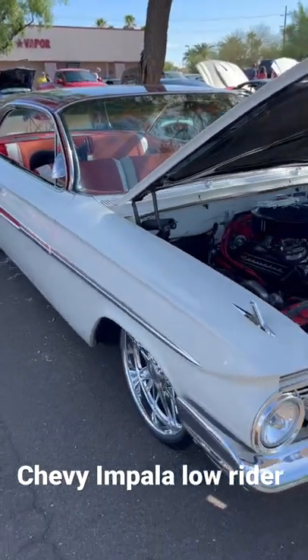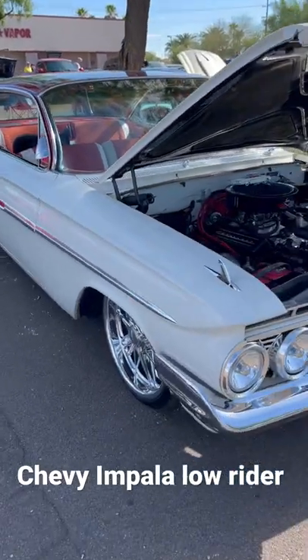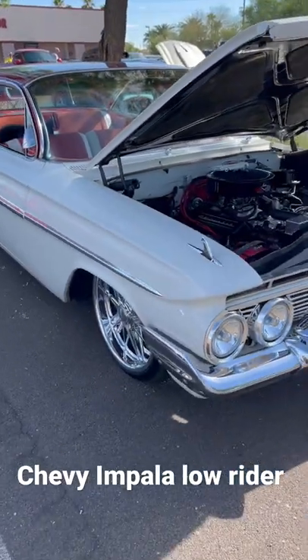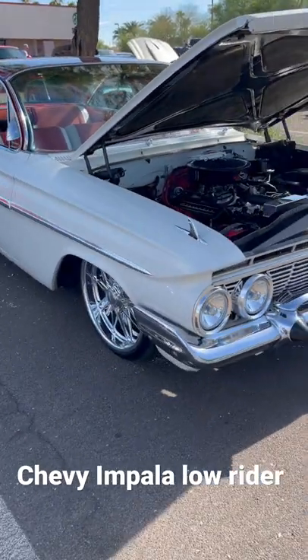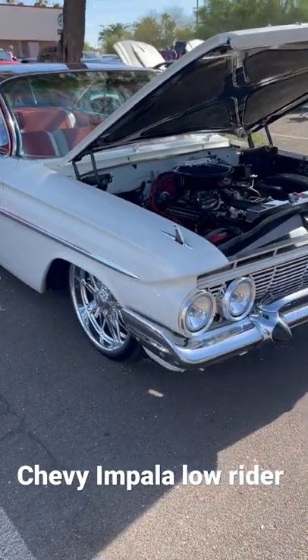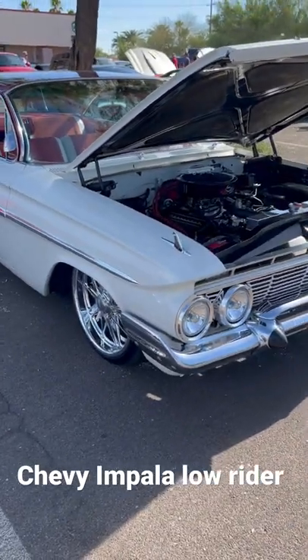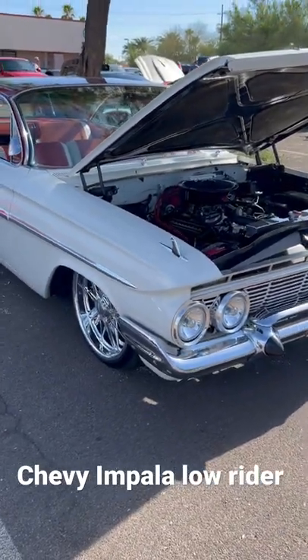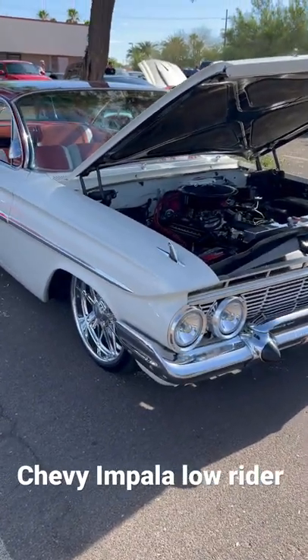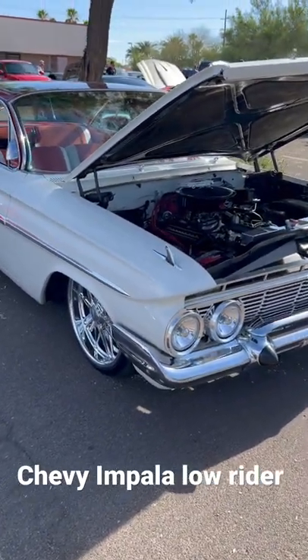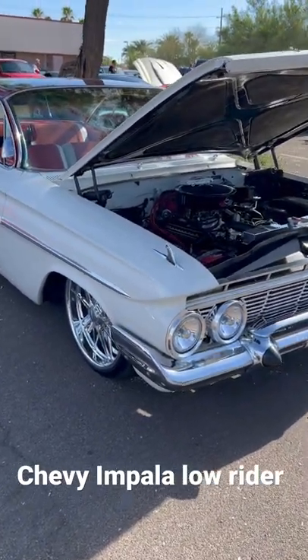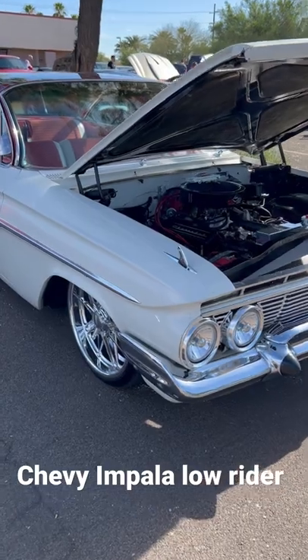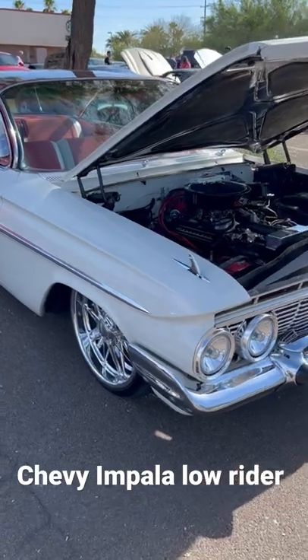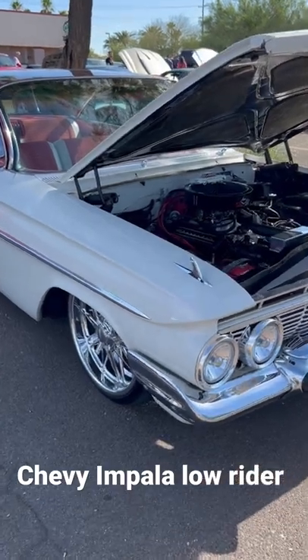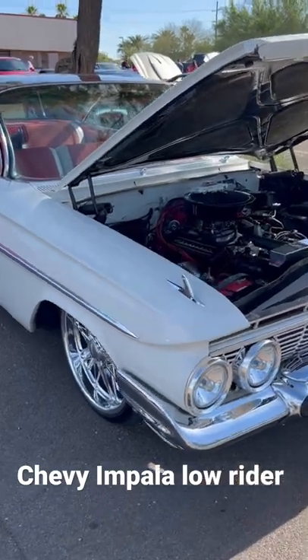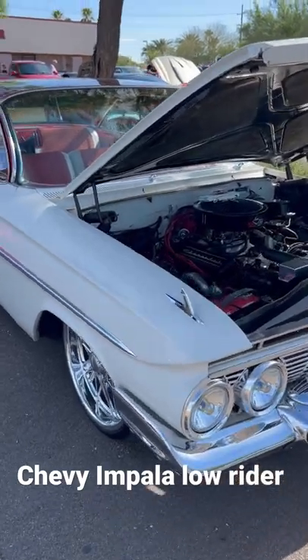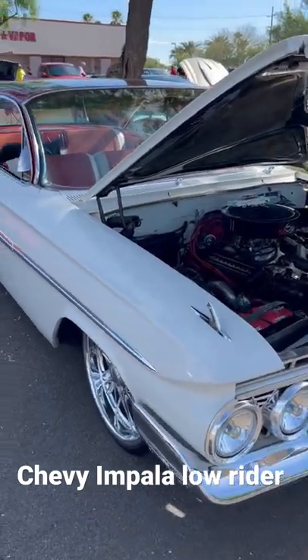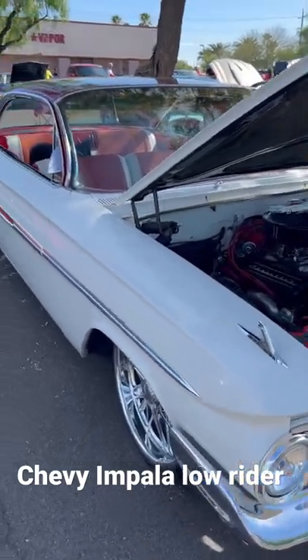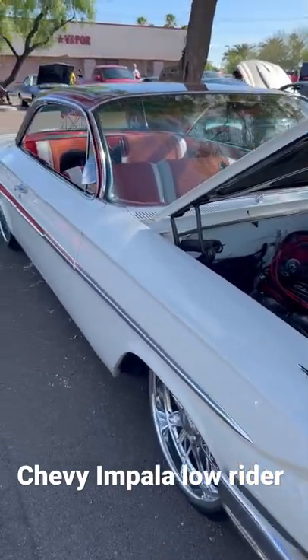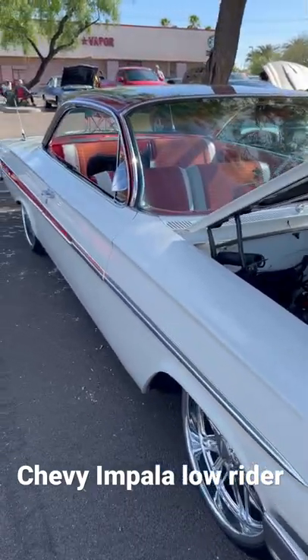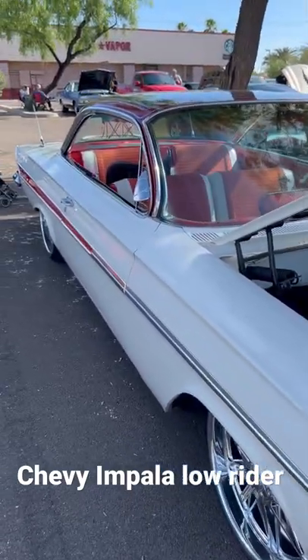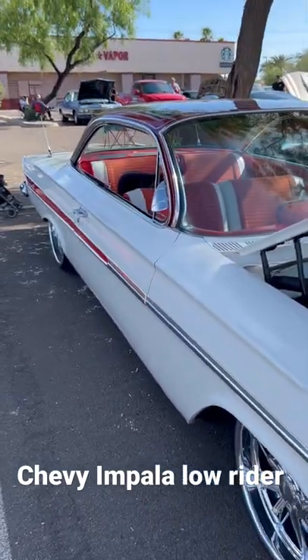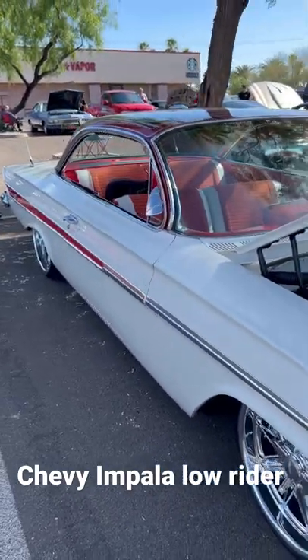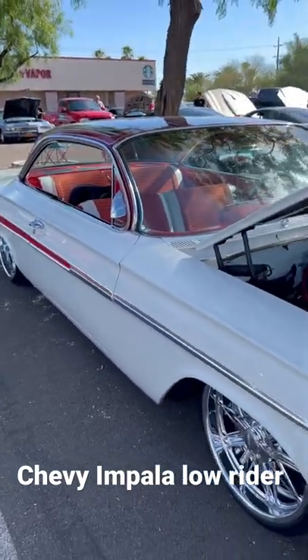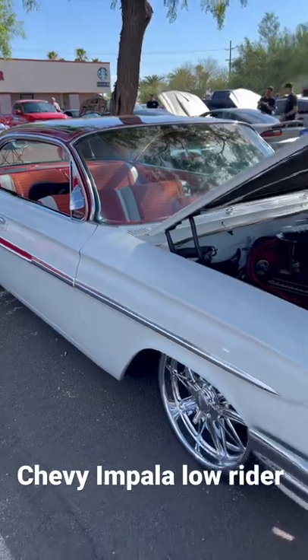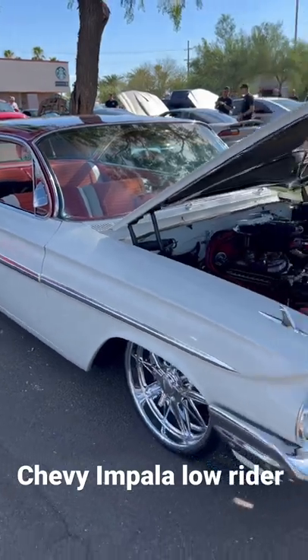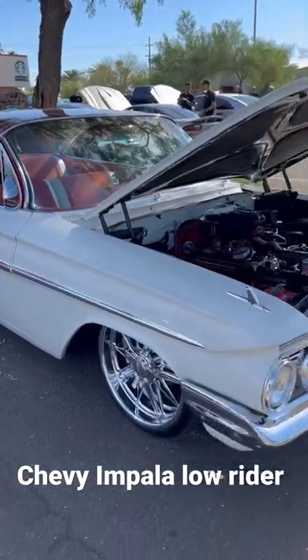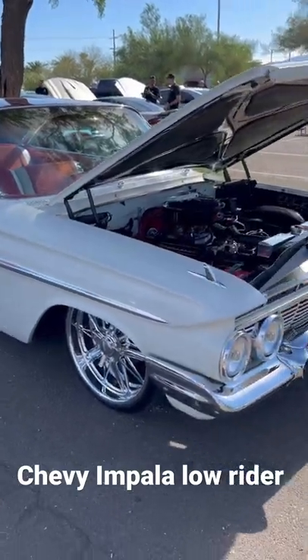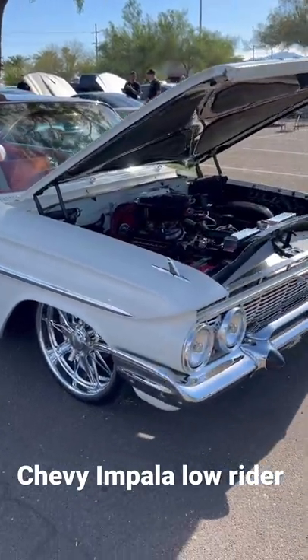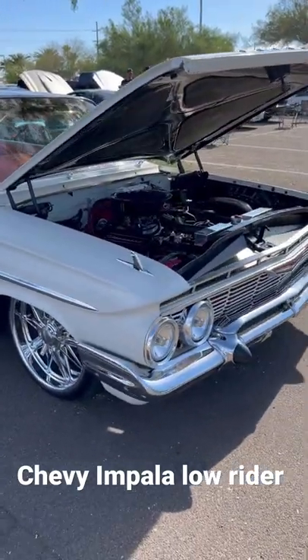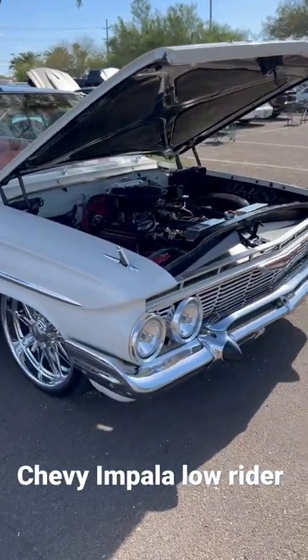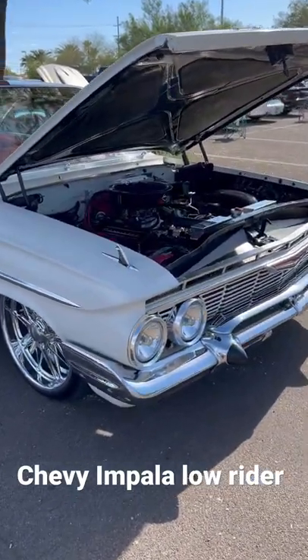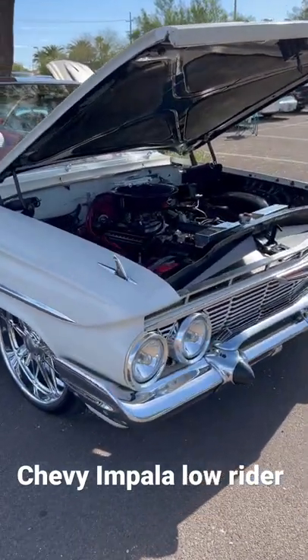Here we got a beautiful Chevy Lowrider. He is beautiful. Let me step back a little bit here and take this whole thing in.